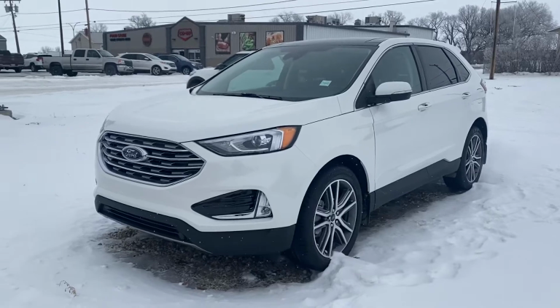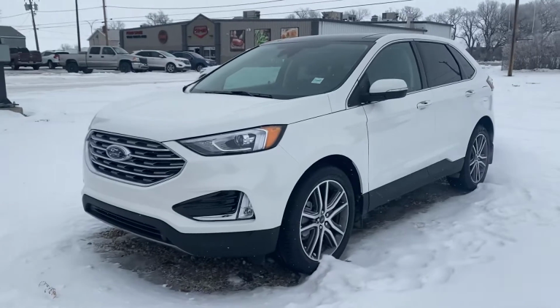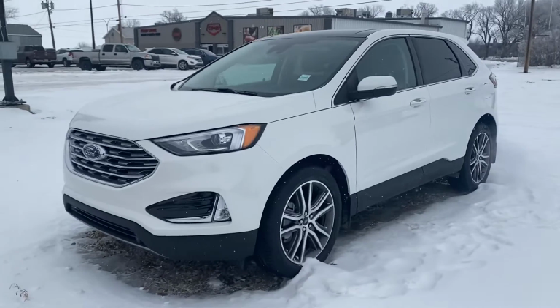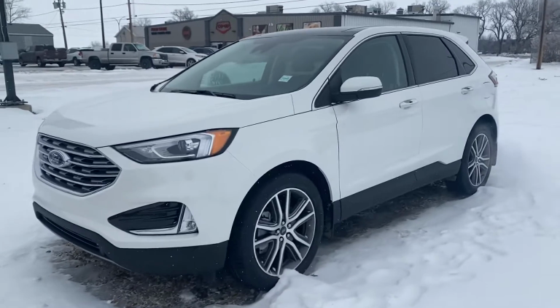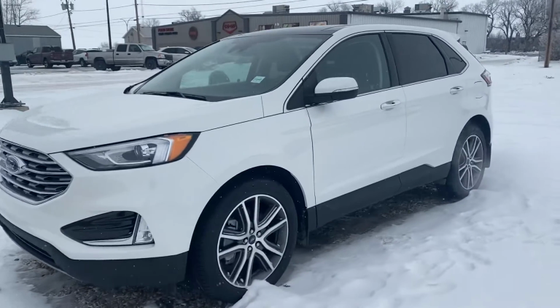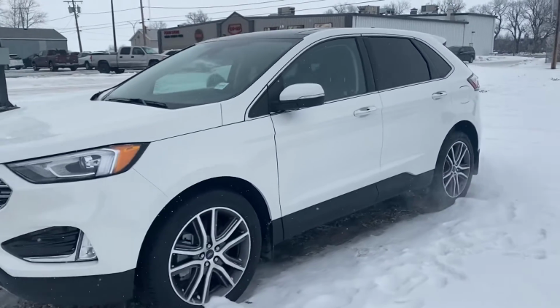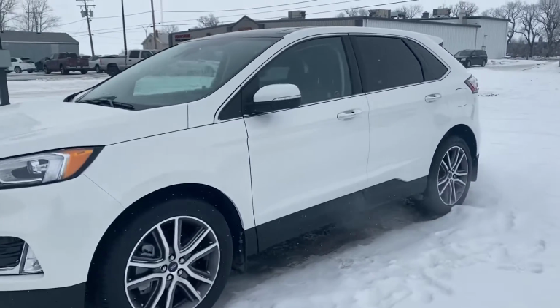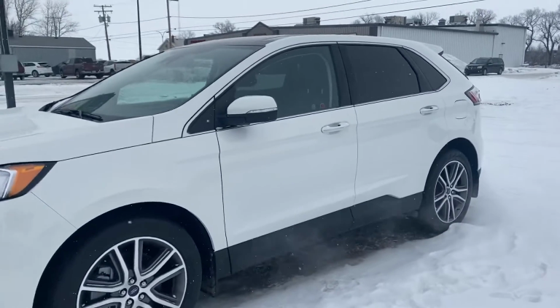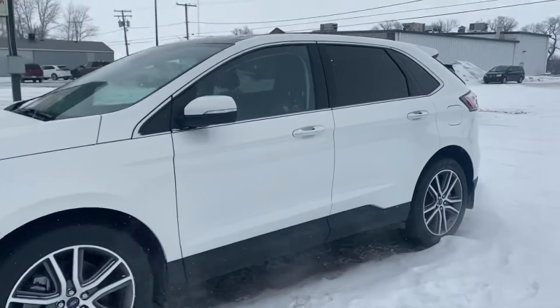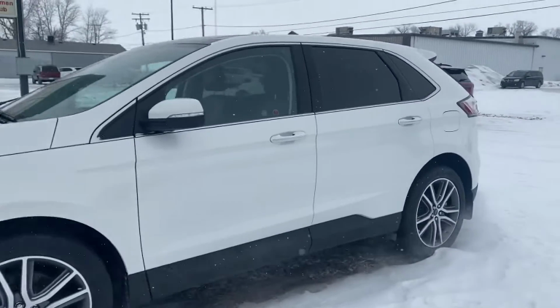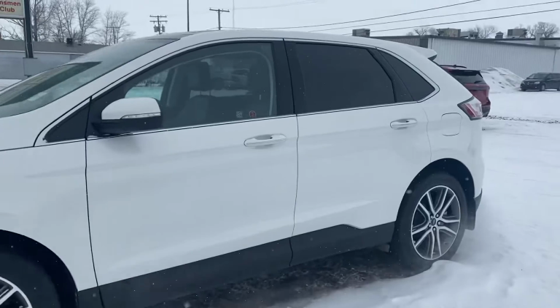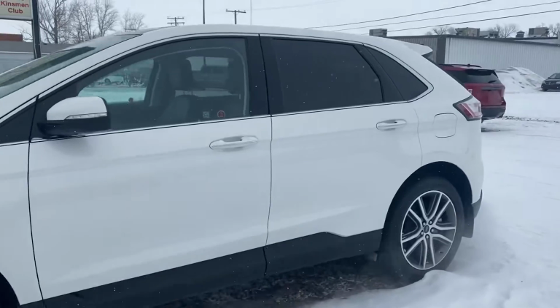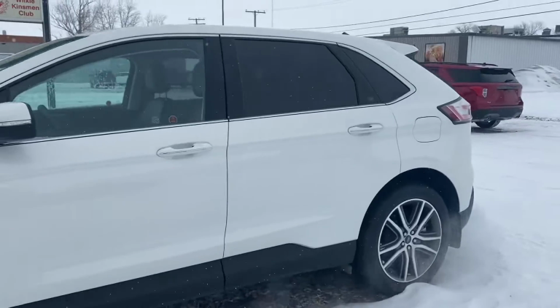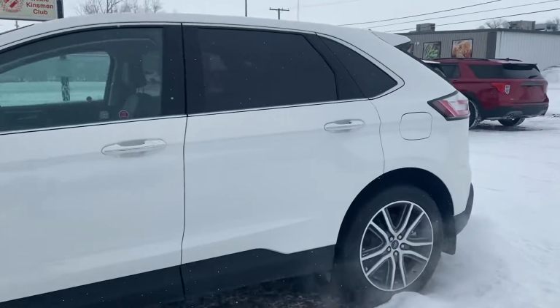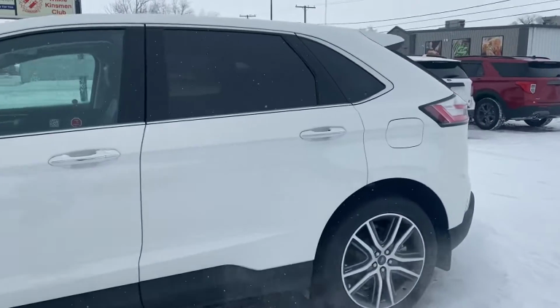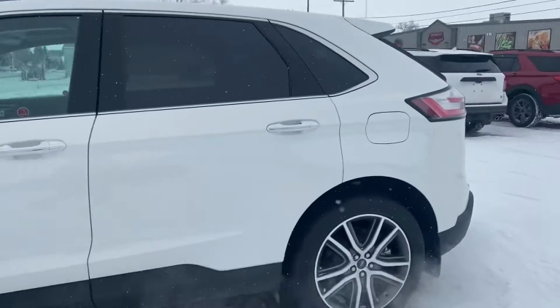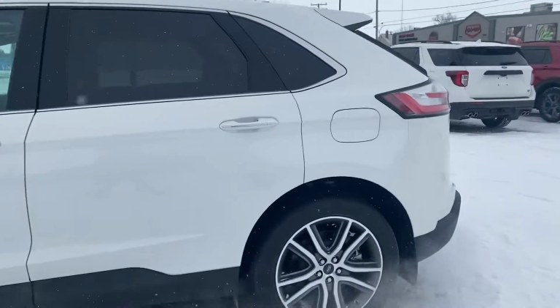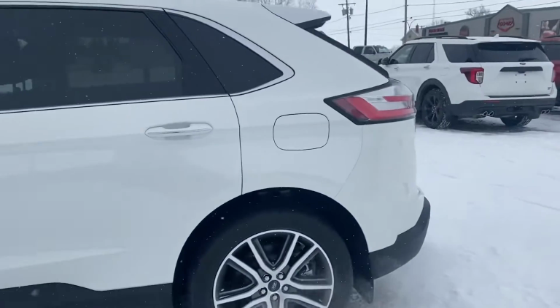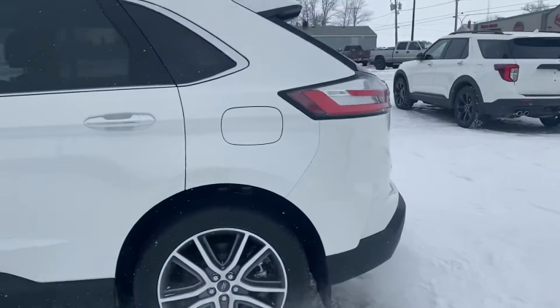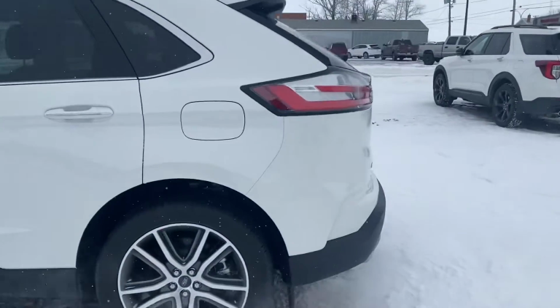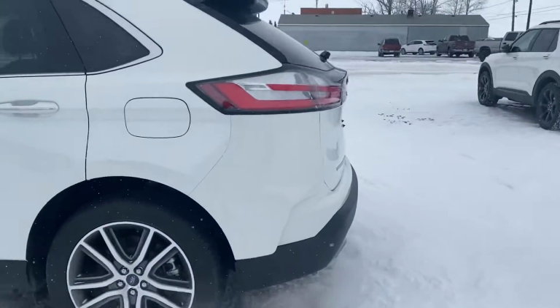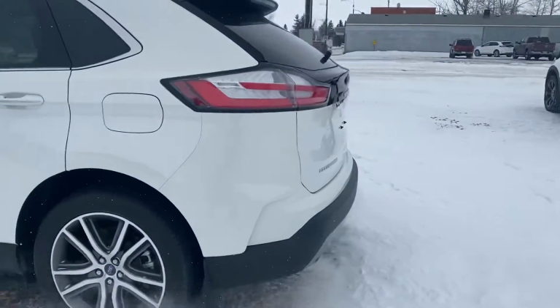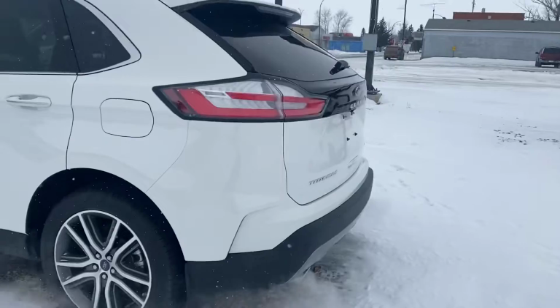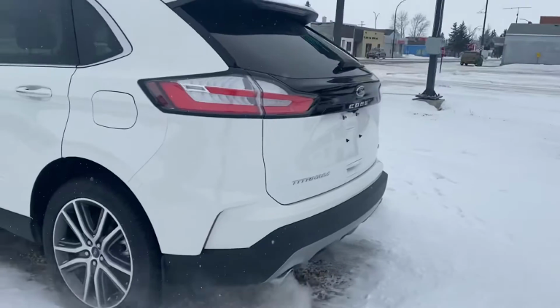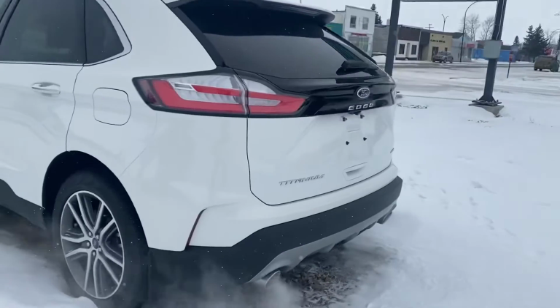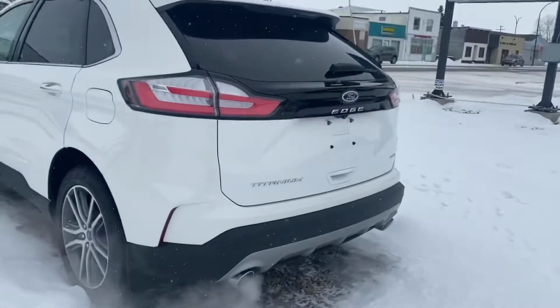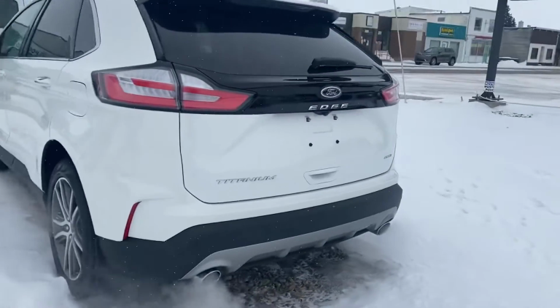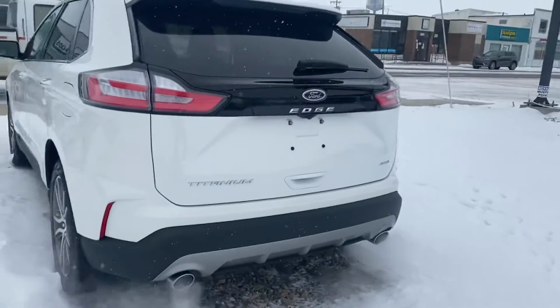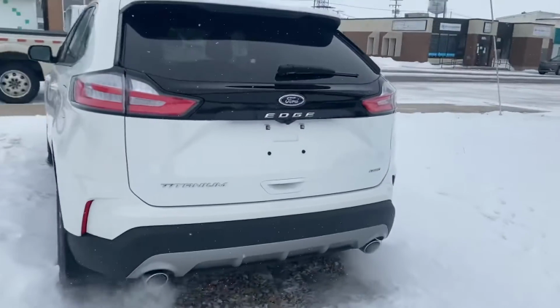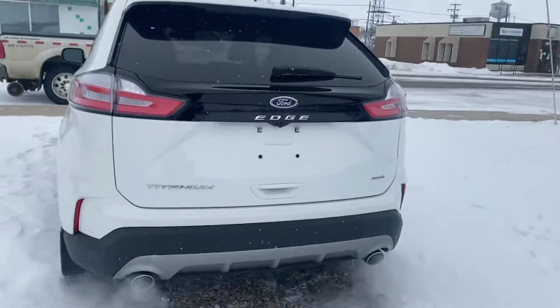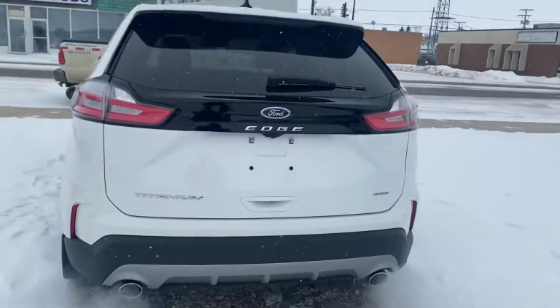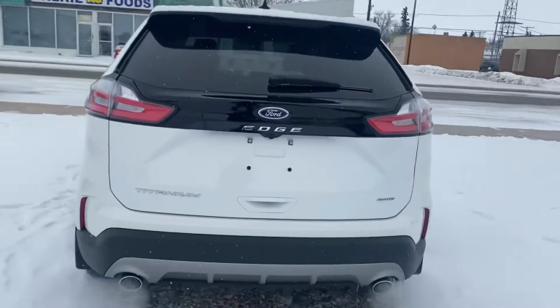Hey Donna, Marisa here from Country Ford and here's a video for you on that Edge that we've been discussing, the 2021 Titanium. We're just going to make our way around here so you can have a good look at it before you decide to come out.